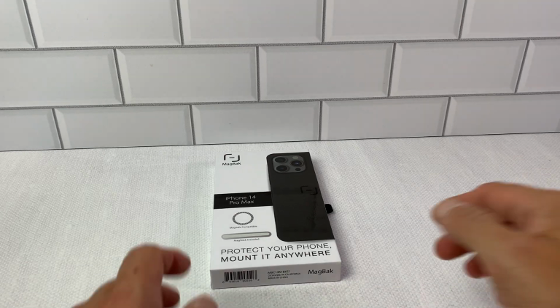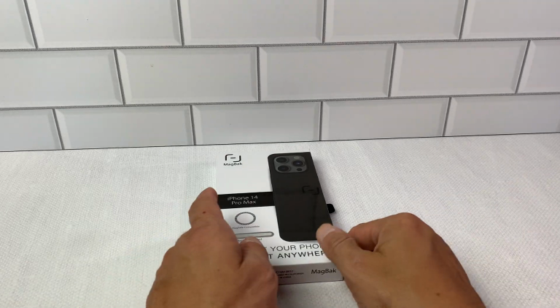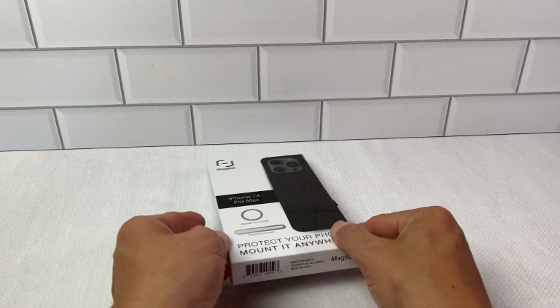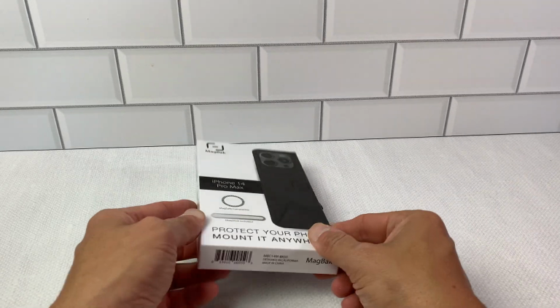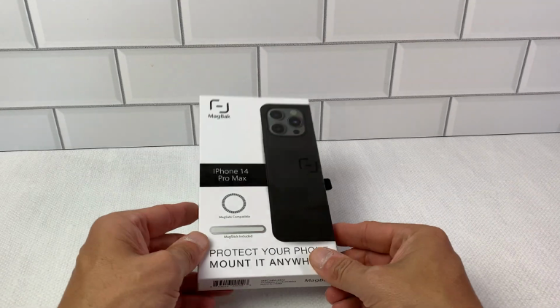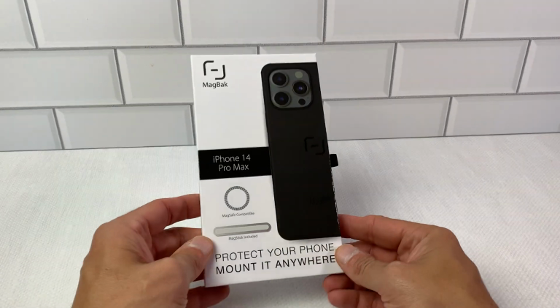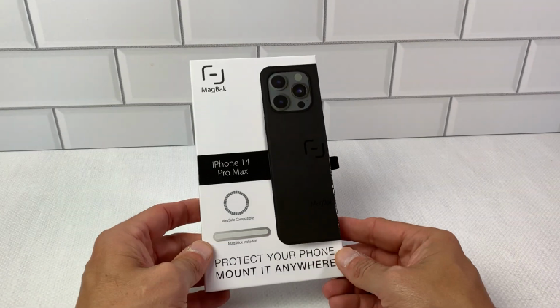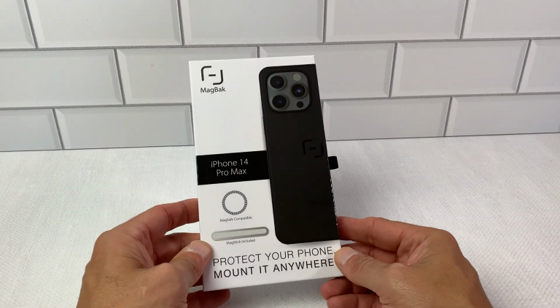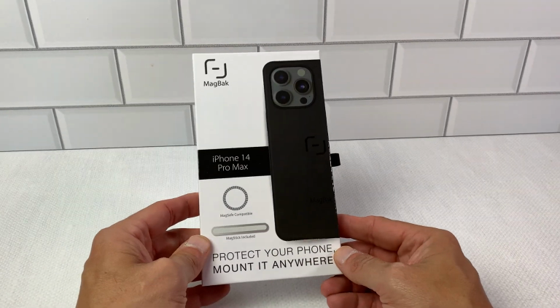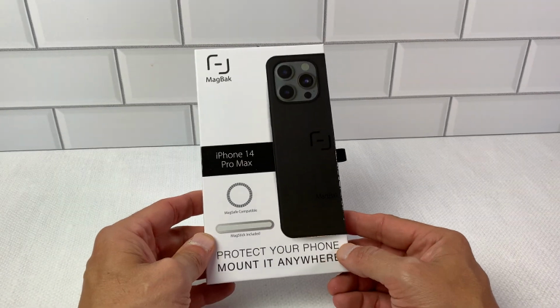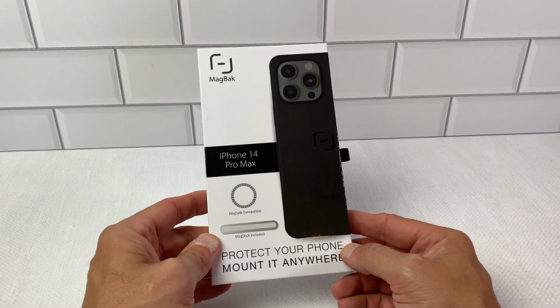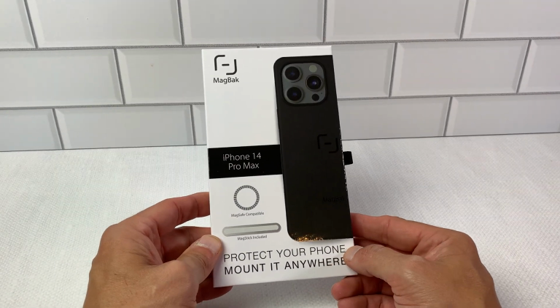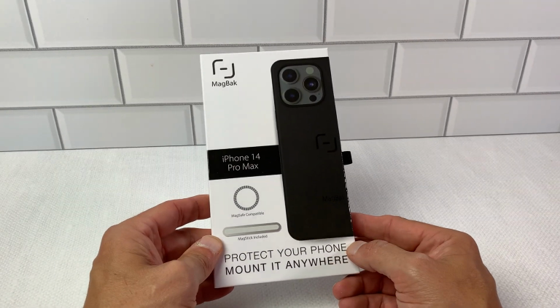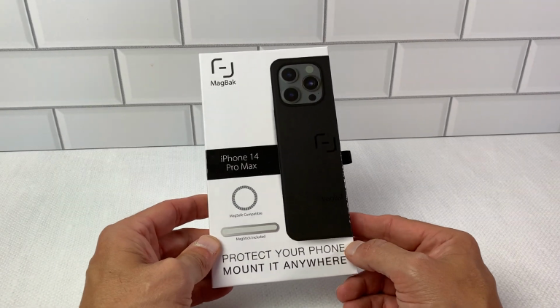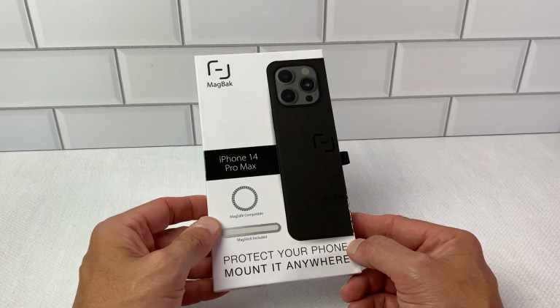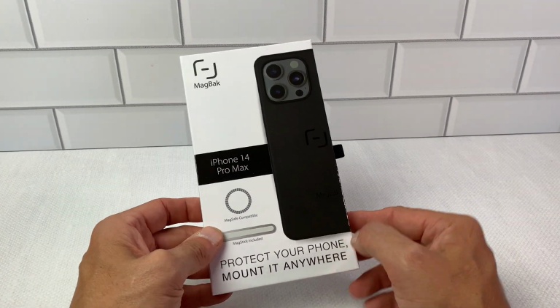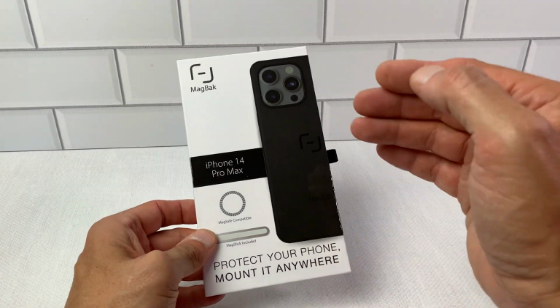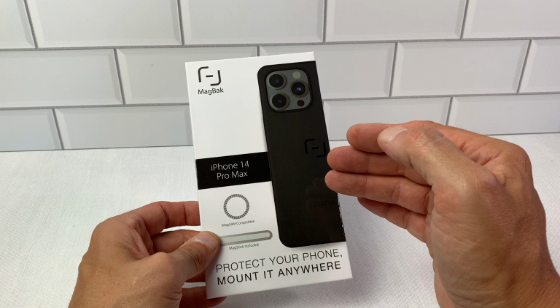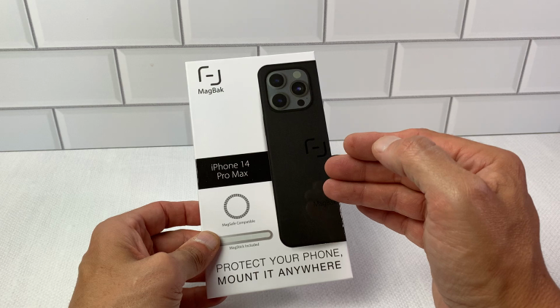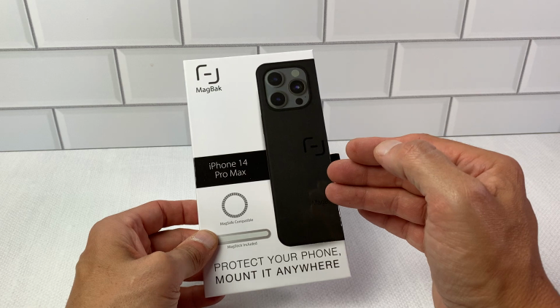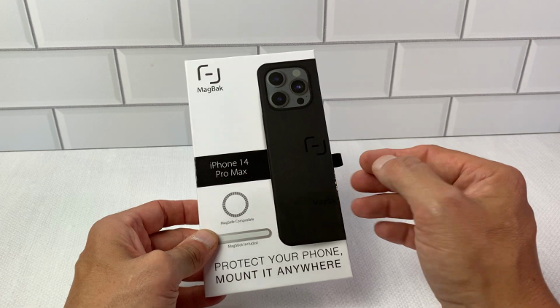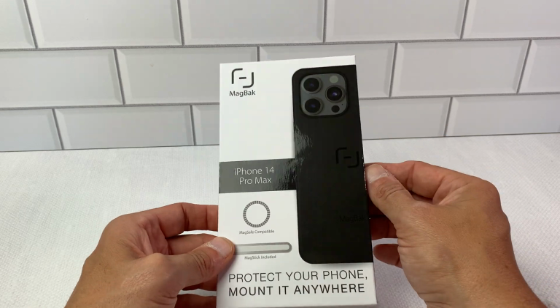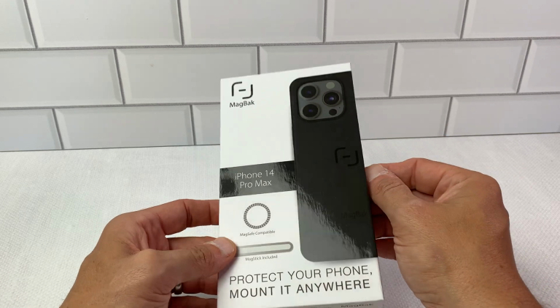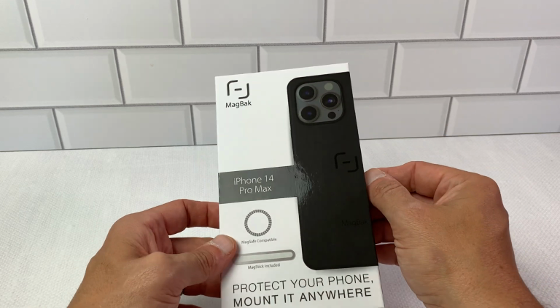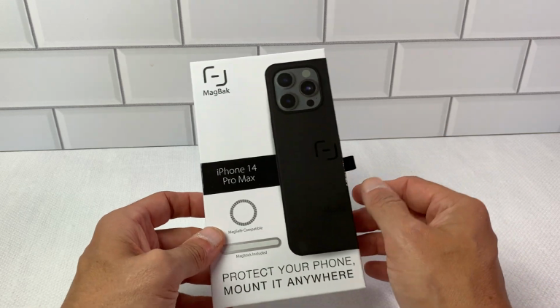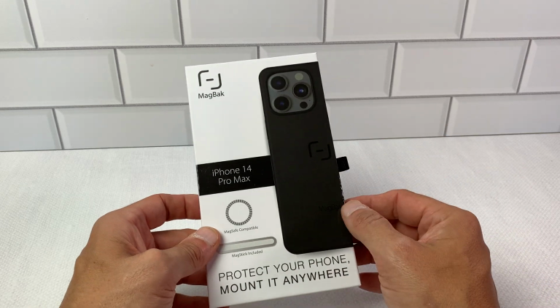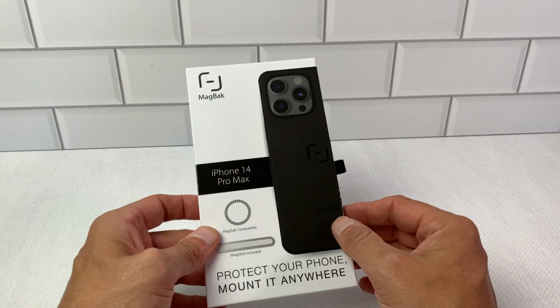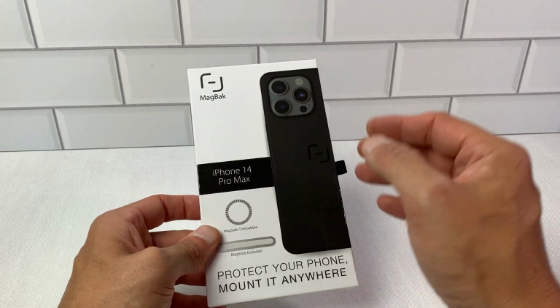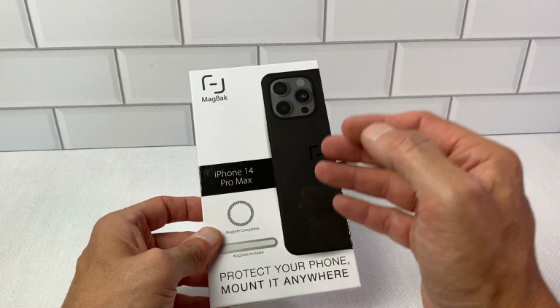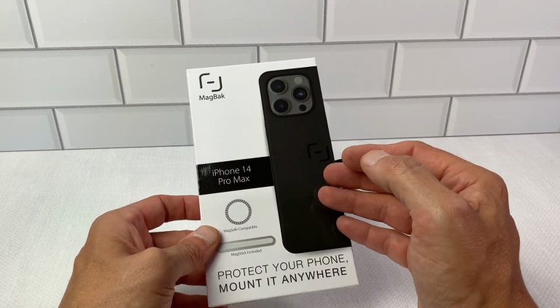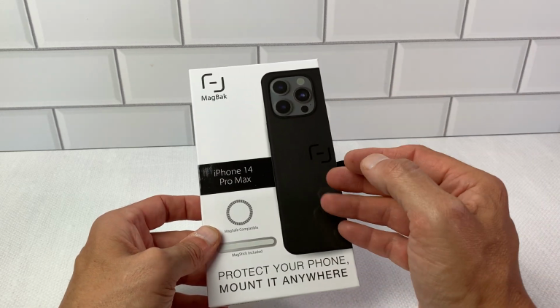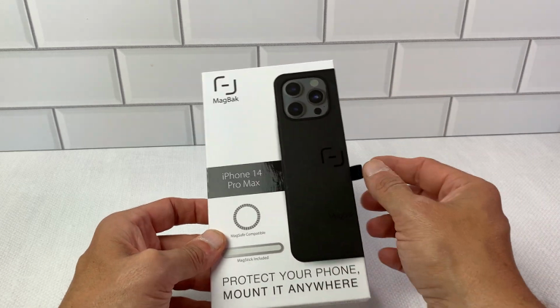This is the Madback phone case for the iPhone 14 Pro Max. This is a really great item. I've been using this for about a week right now and I'm very happy with it.